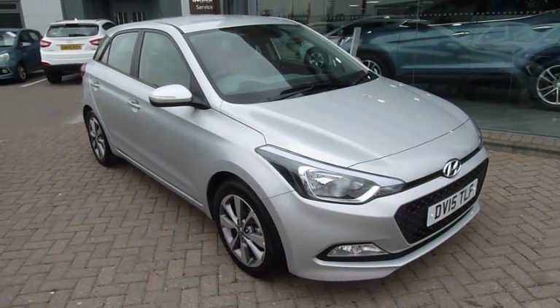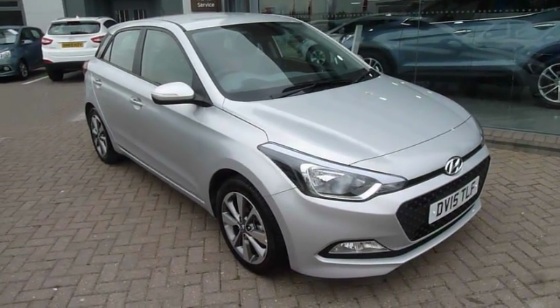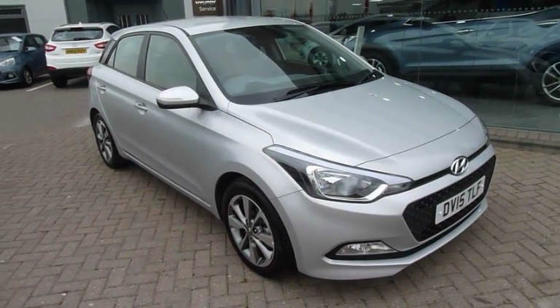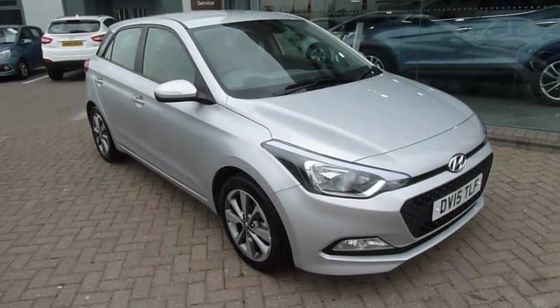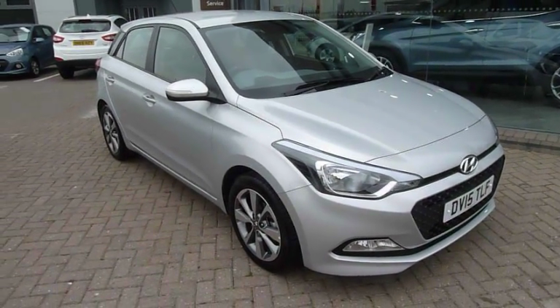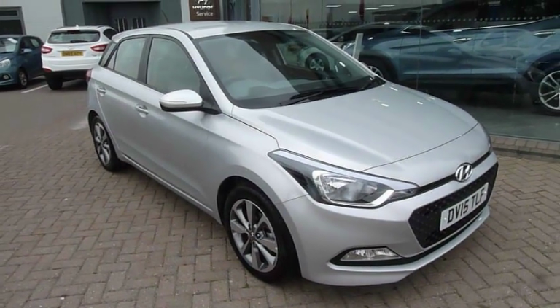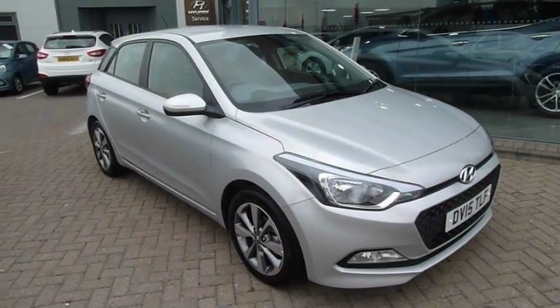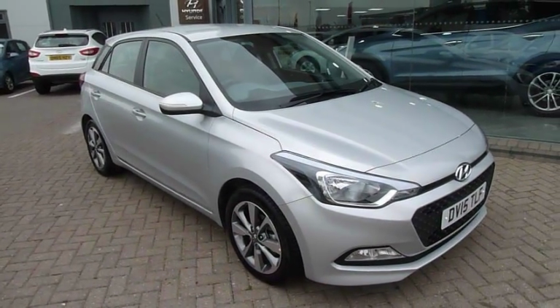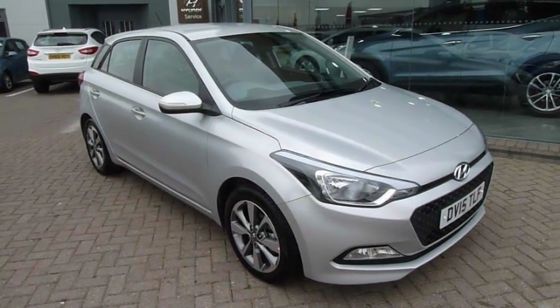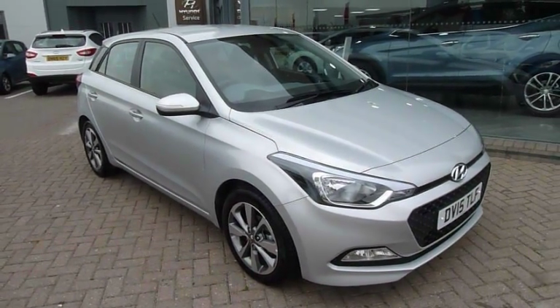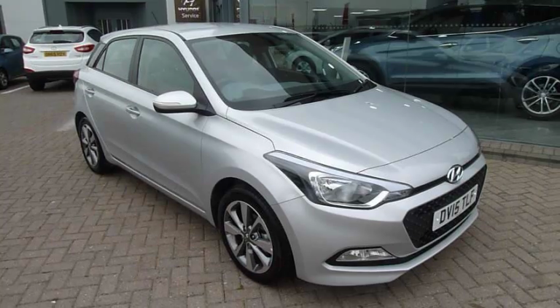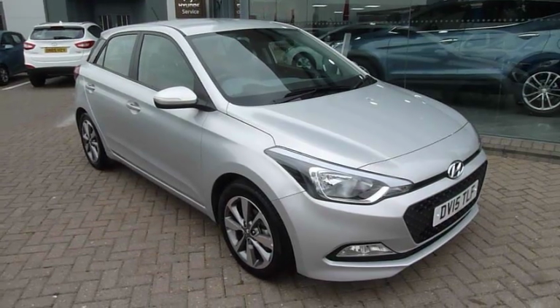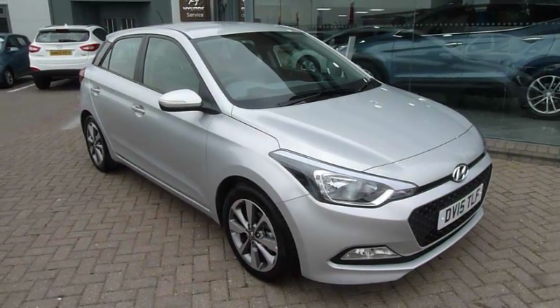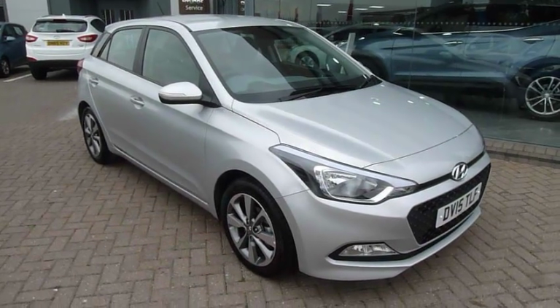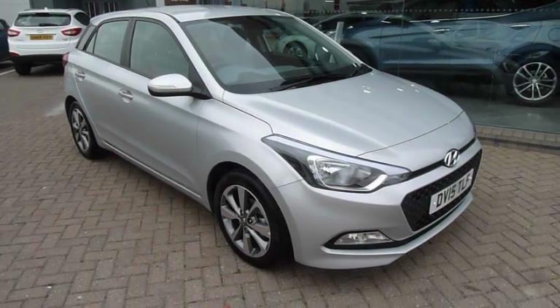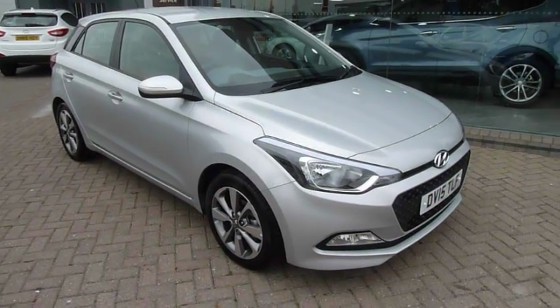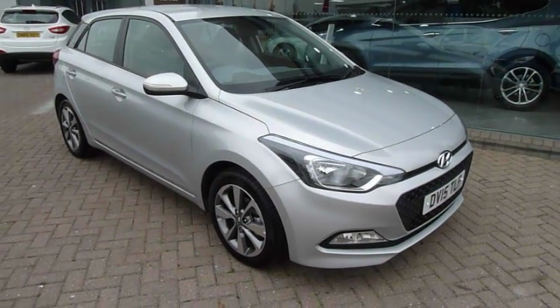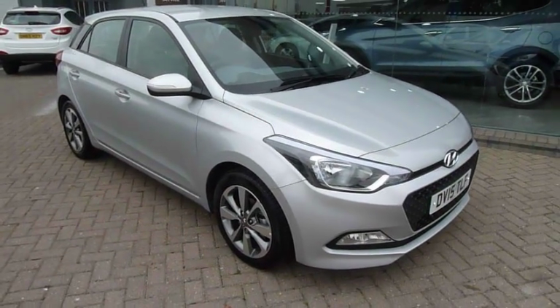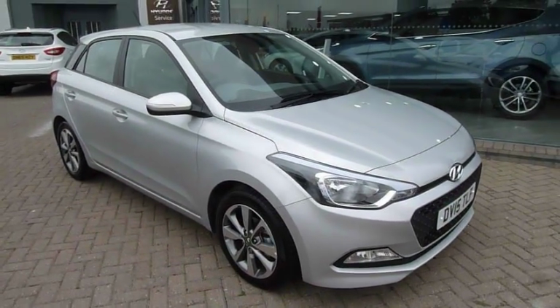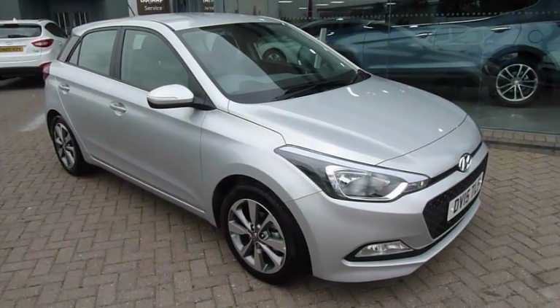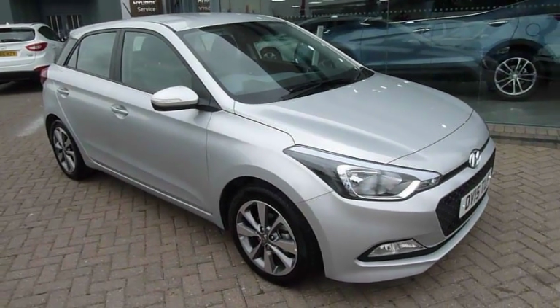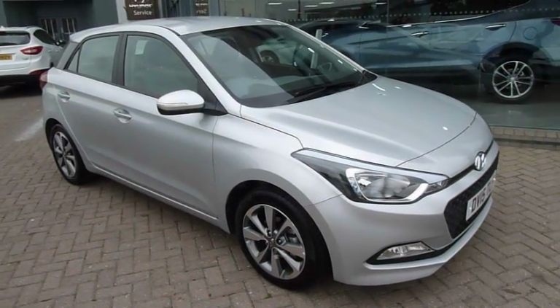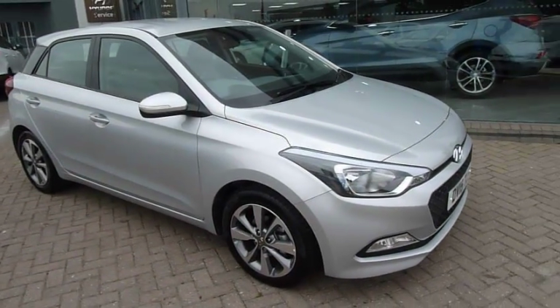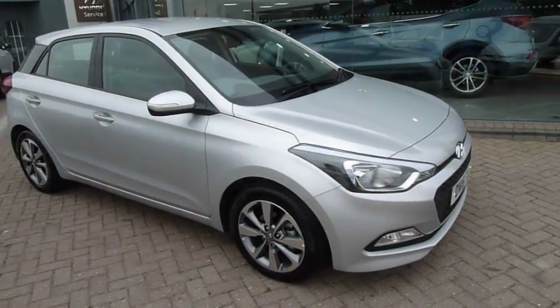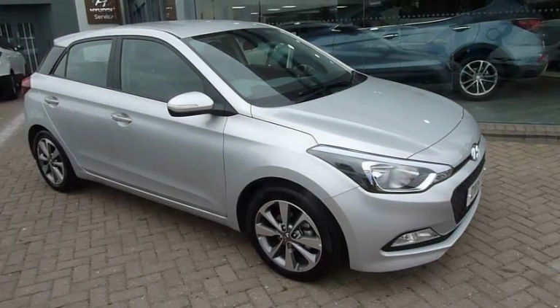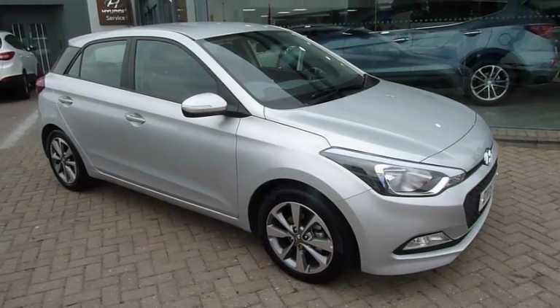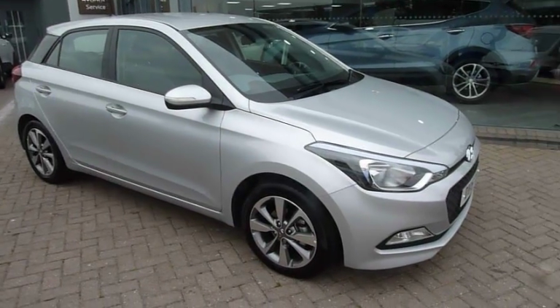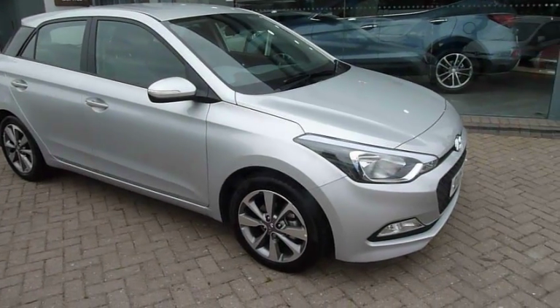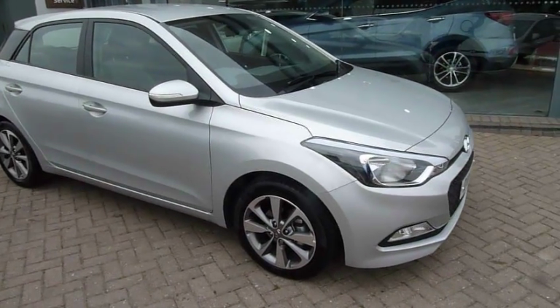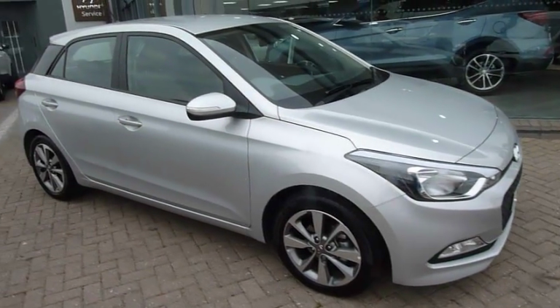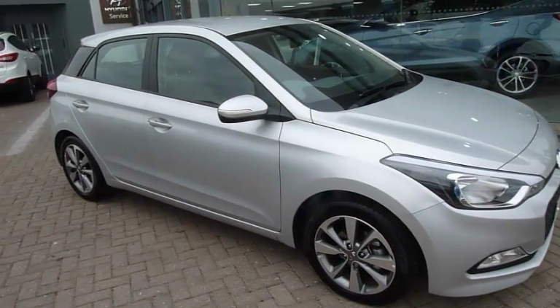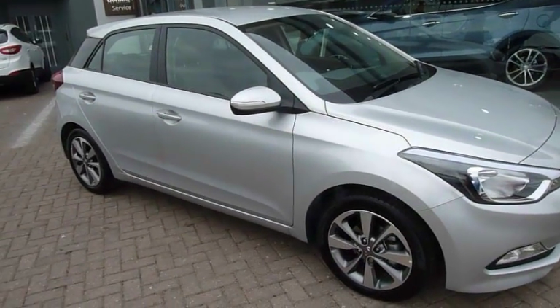Hi and welcome to JTU's Hyundai here at Shearsby. My name's Rob. I'm just going to take you around this 15 plate Hyundai i20. This is the 1.2 petrol SE model five-door. As you can see it looks absolutely stunning in the silver paintwork.